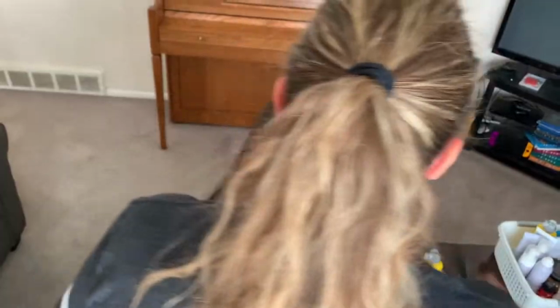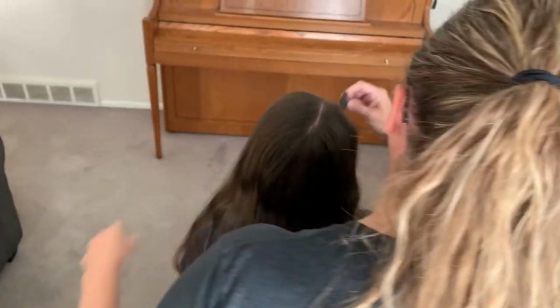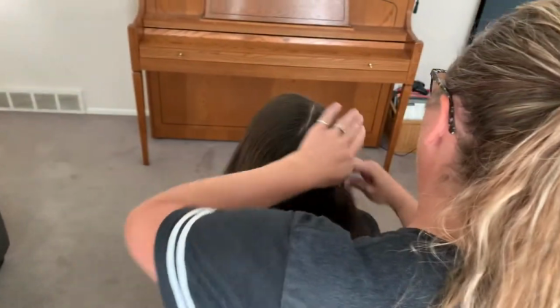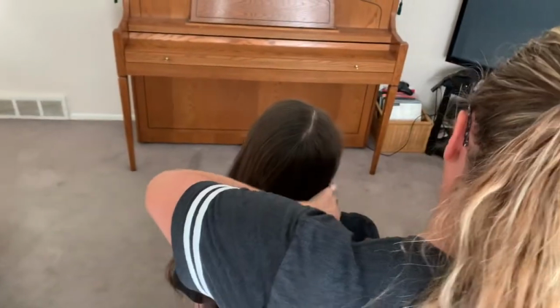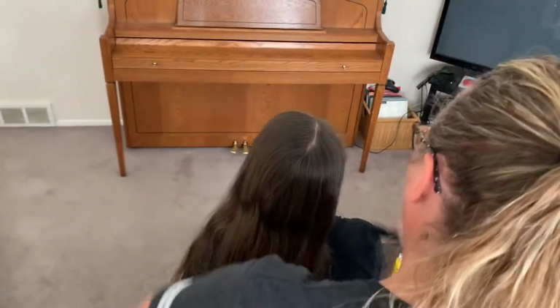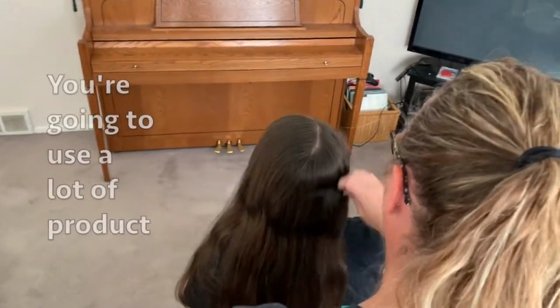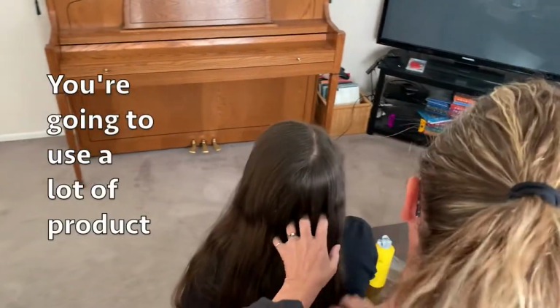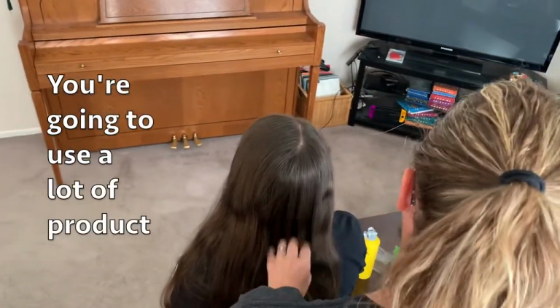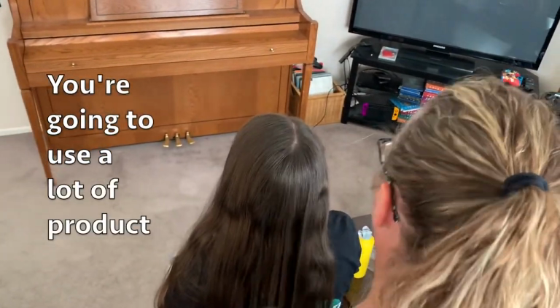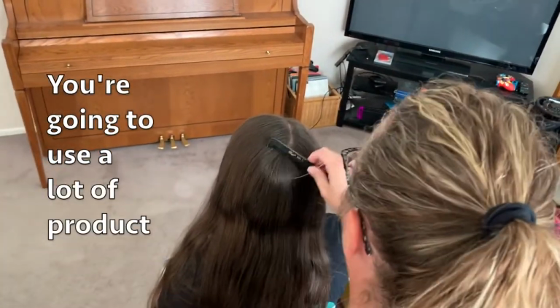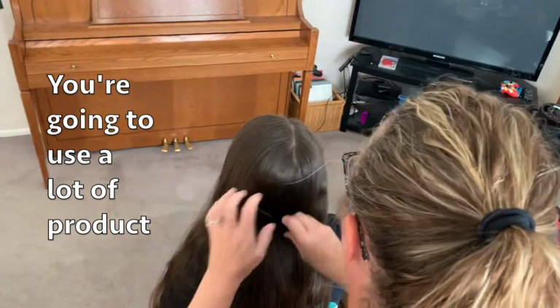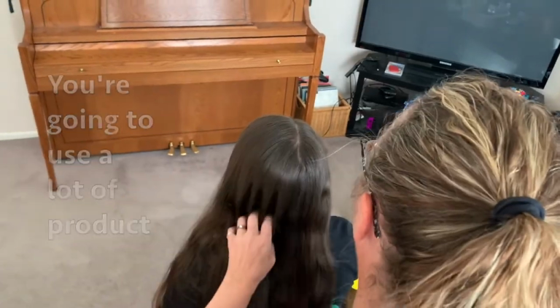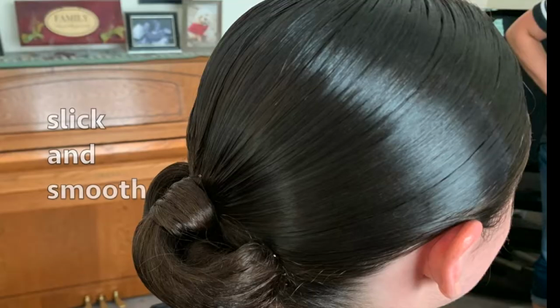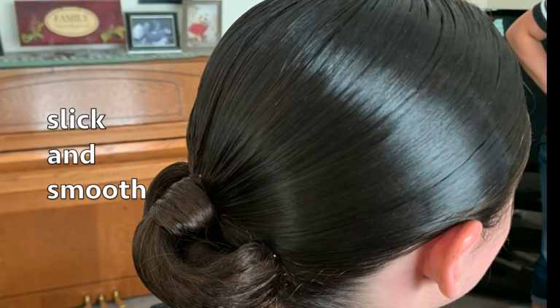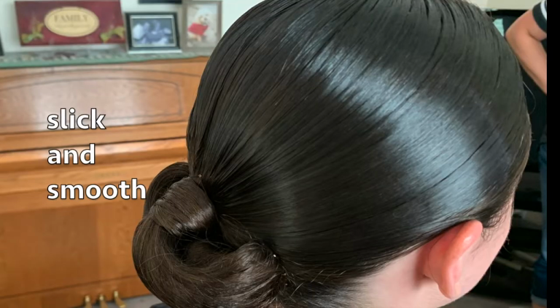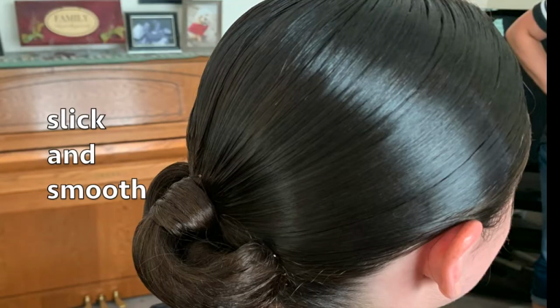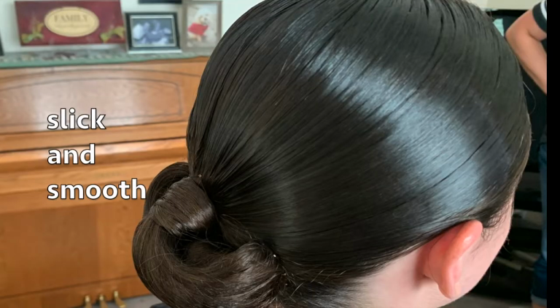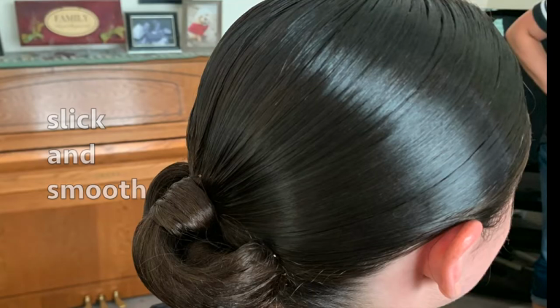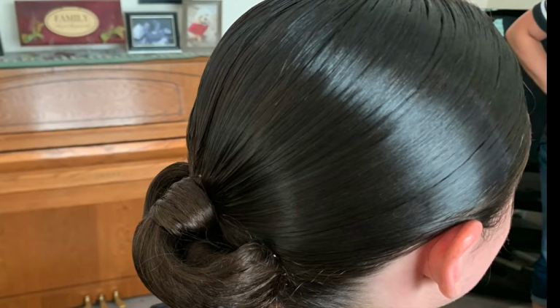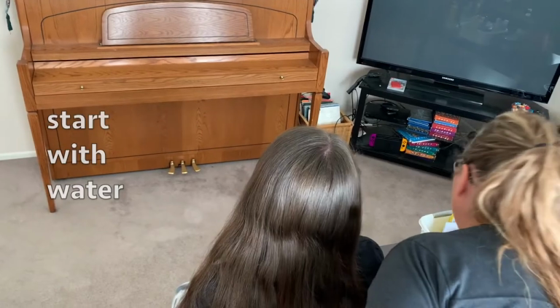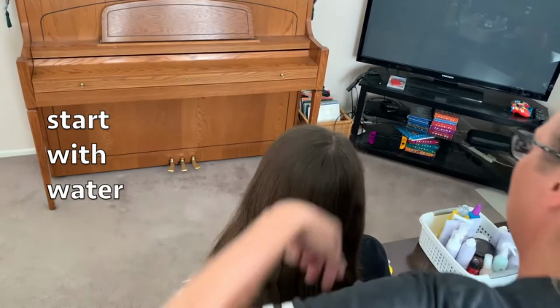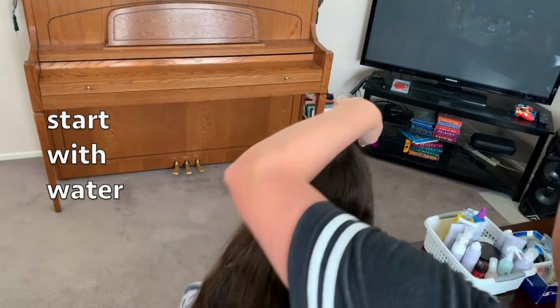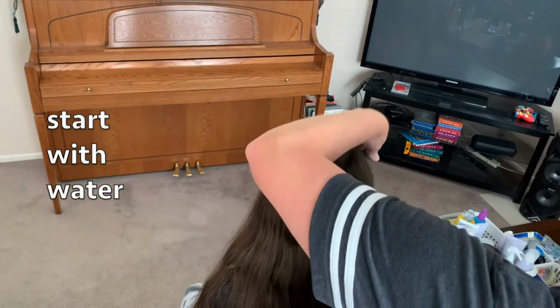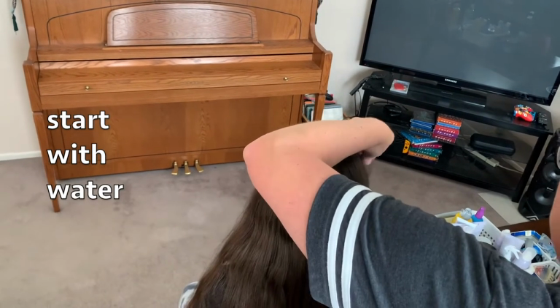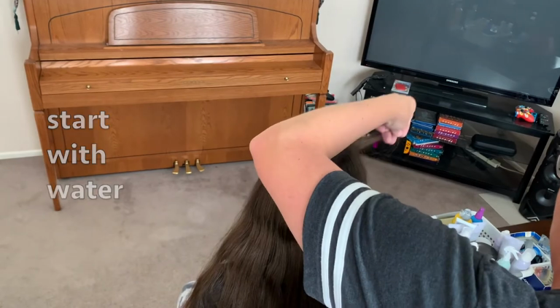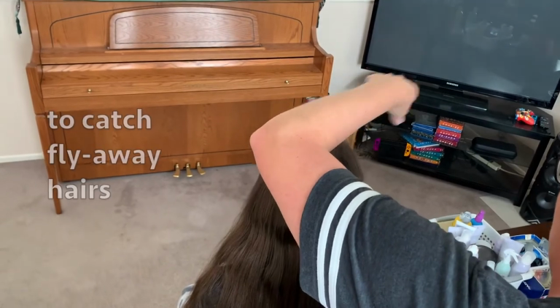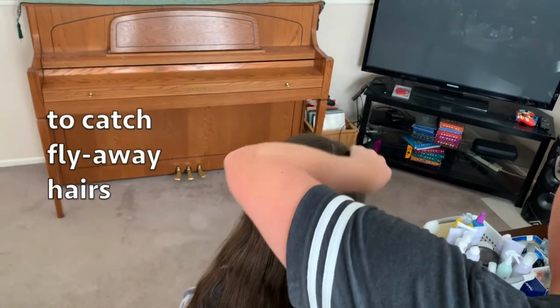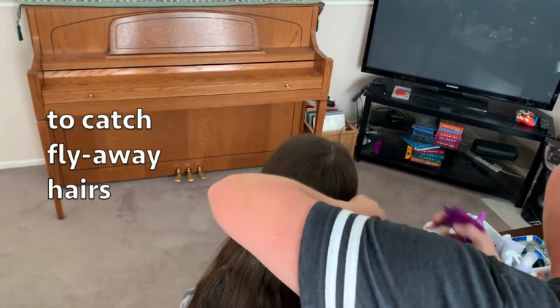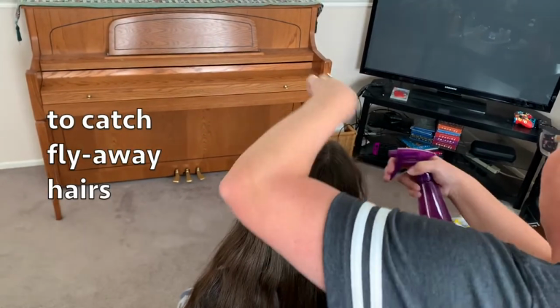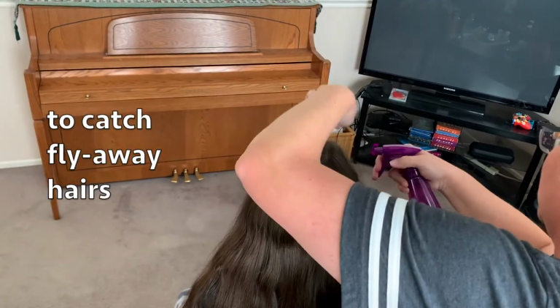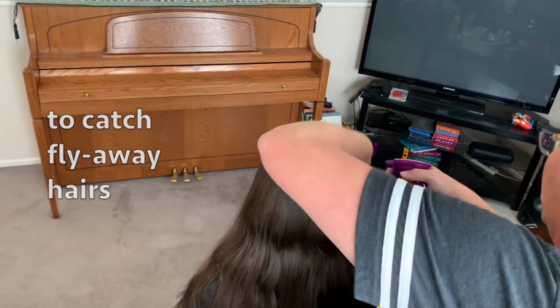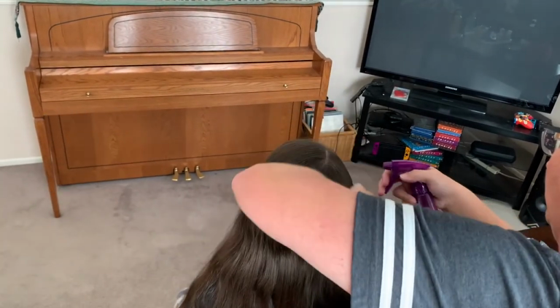The most important thing about ballroom hair is that you're going to use a lot of products because you want it to be slick and smooth. I'm going to start with just a little bit of water because she's got so many flyaways on the sides.